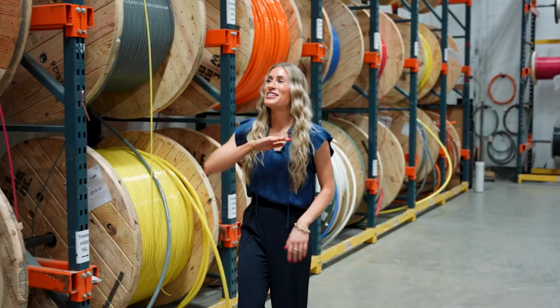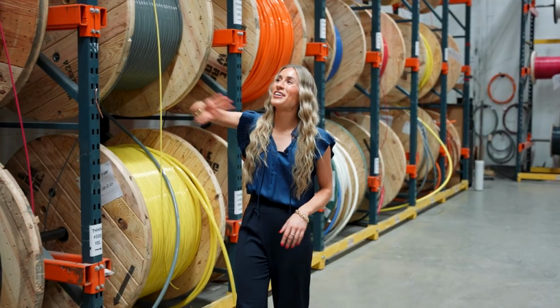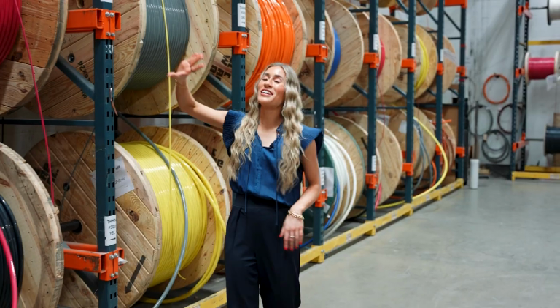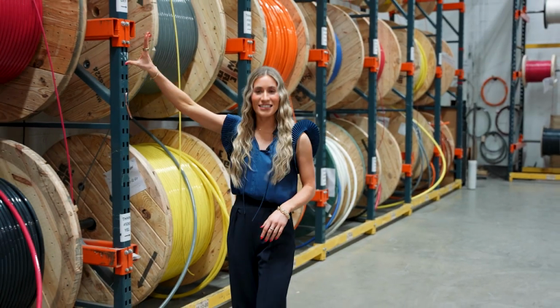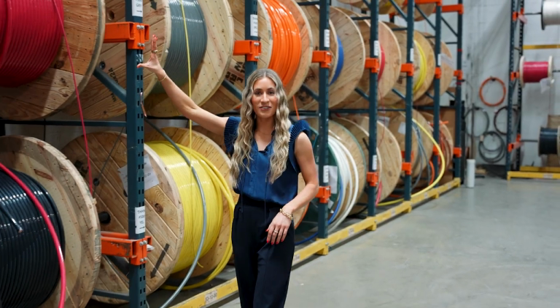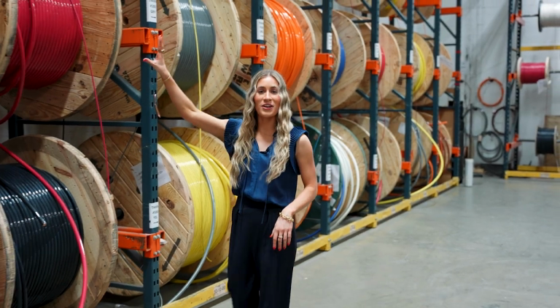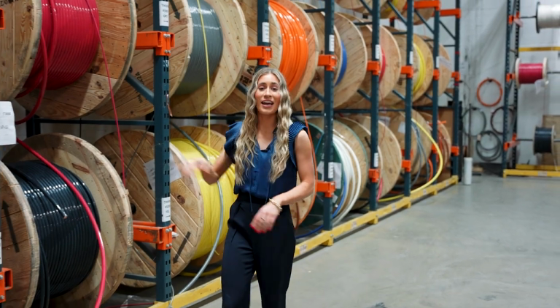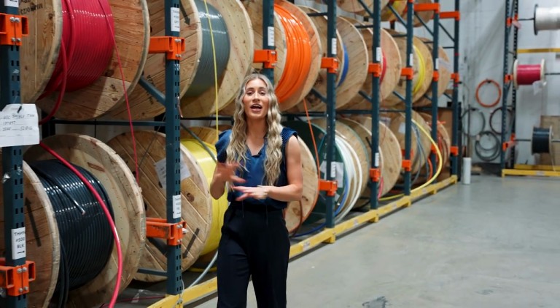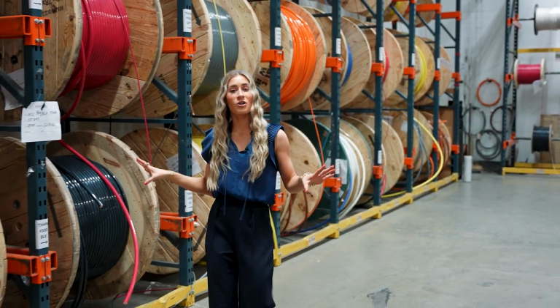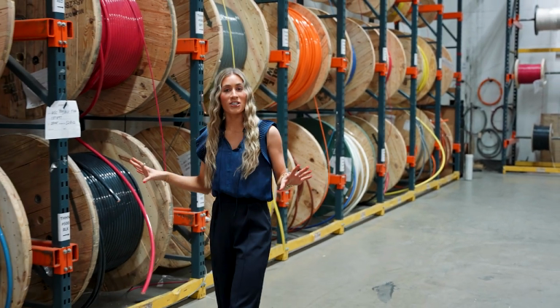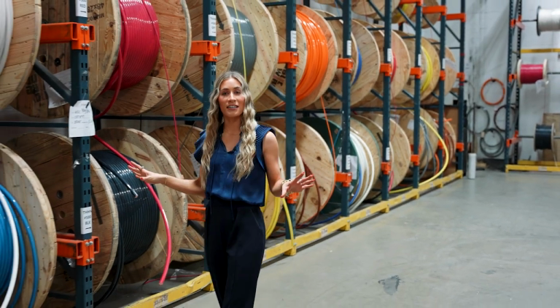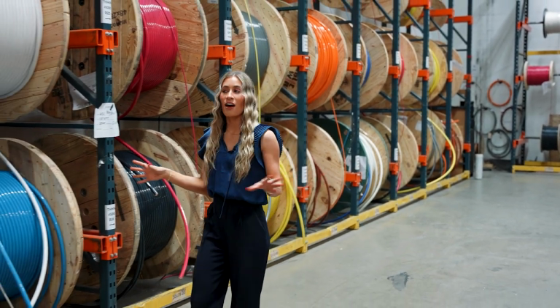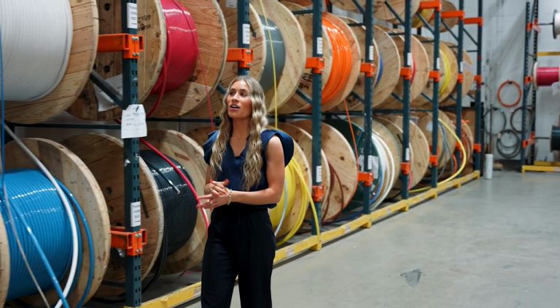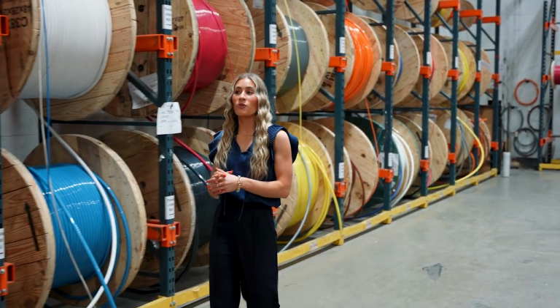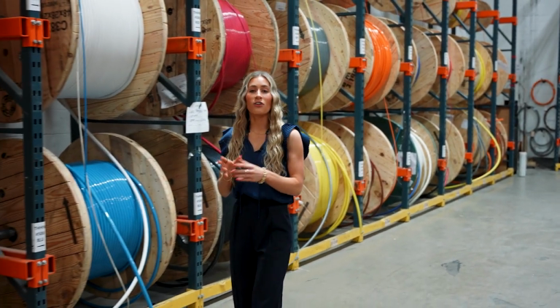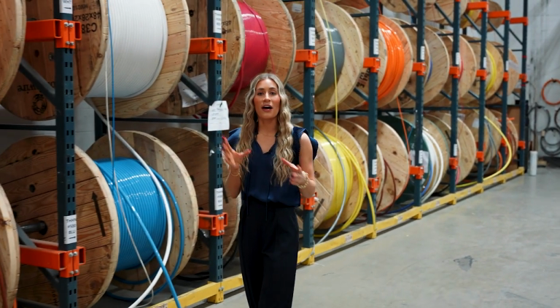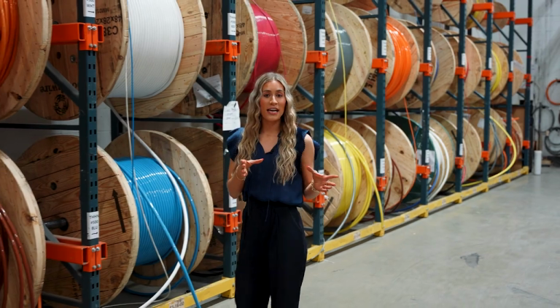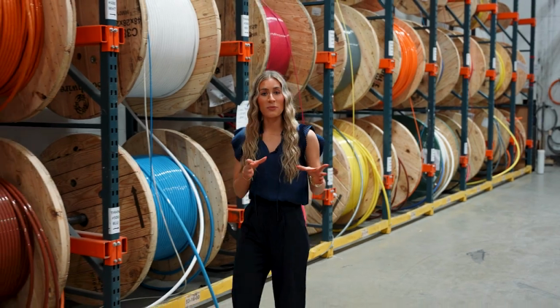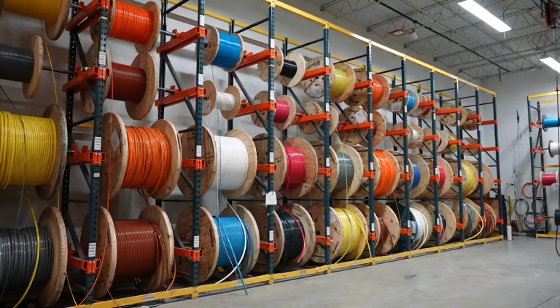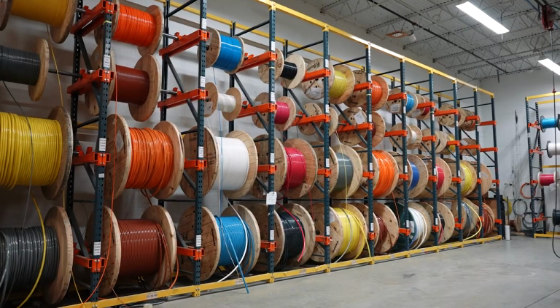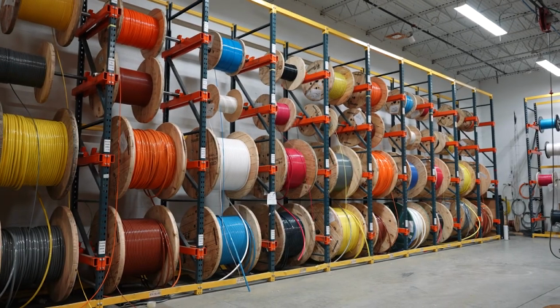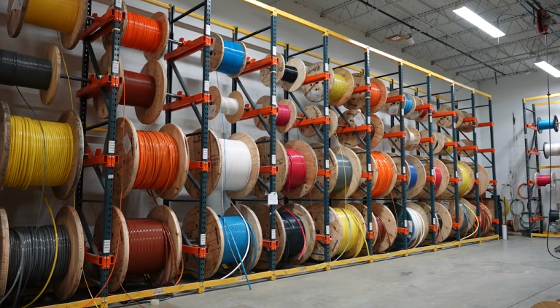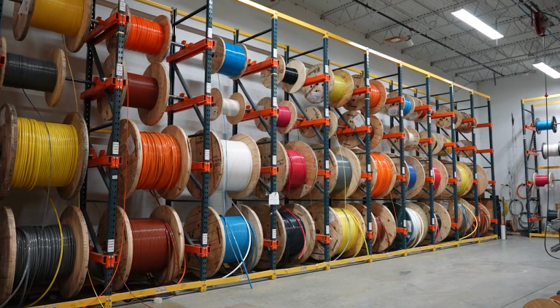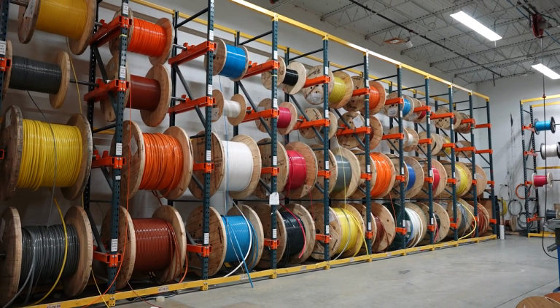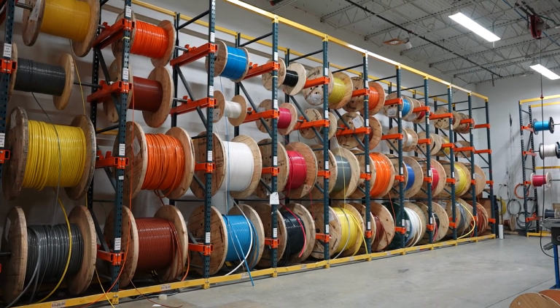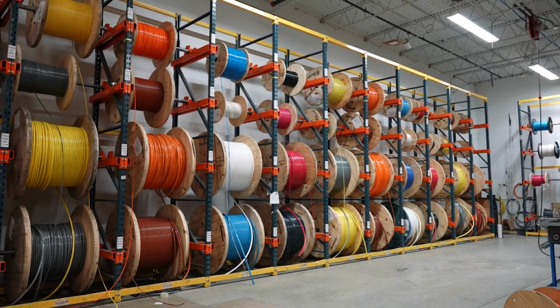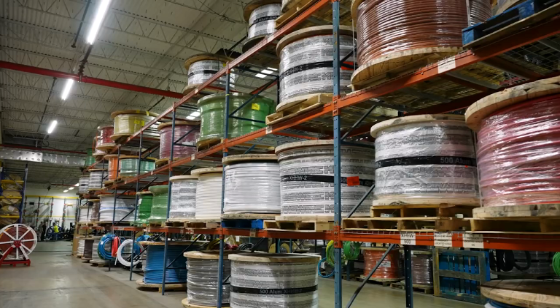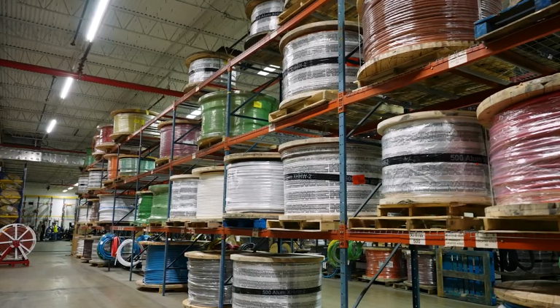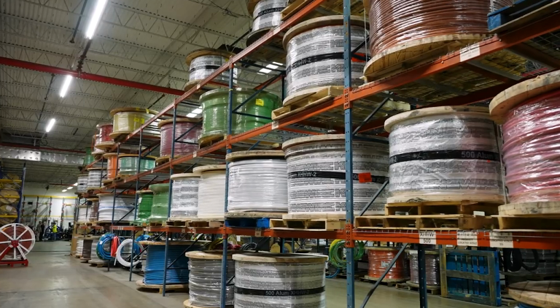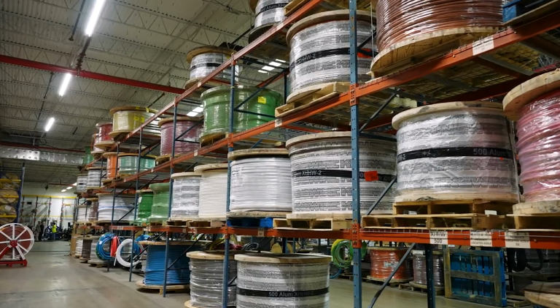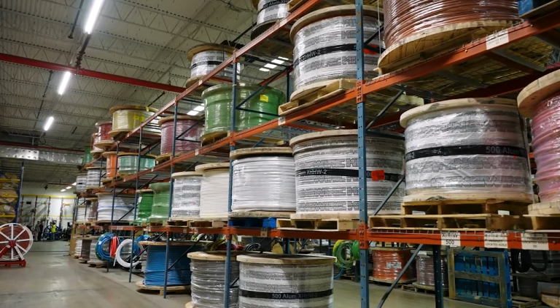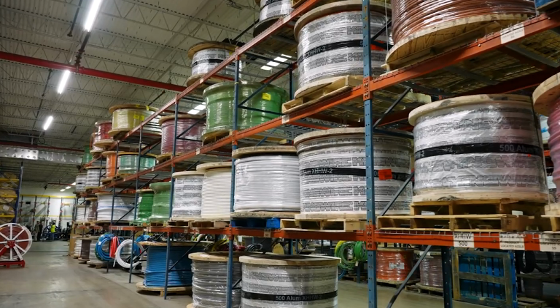Here's our extensive inventory that can handle any of your project needs. Our cuts range from 1,000 KC mil all the way to number 8 gauge wire in both copper and aluminum in all ranges of colors.